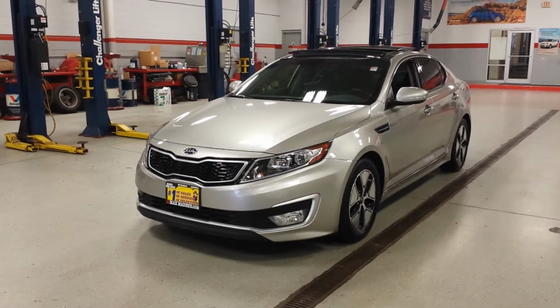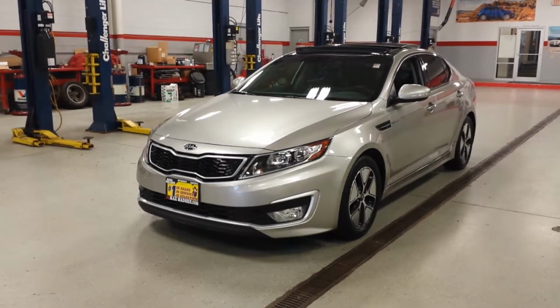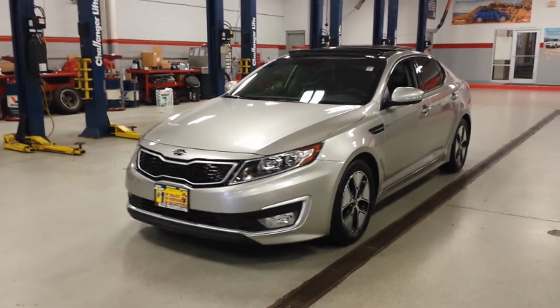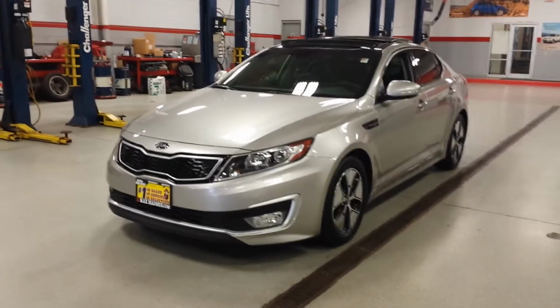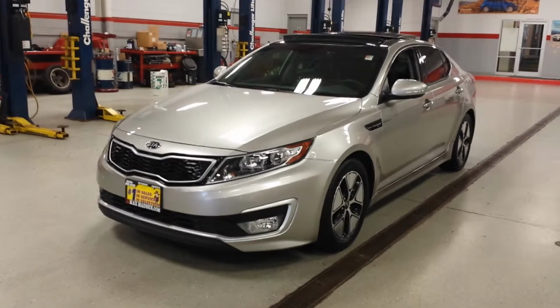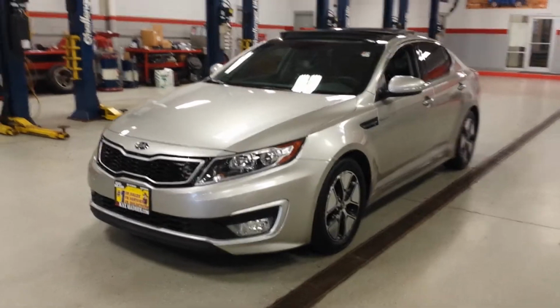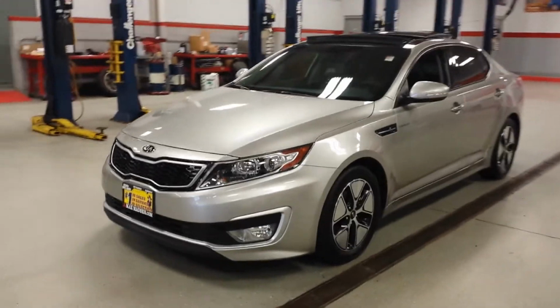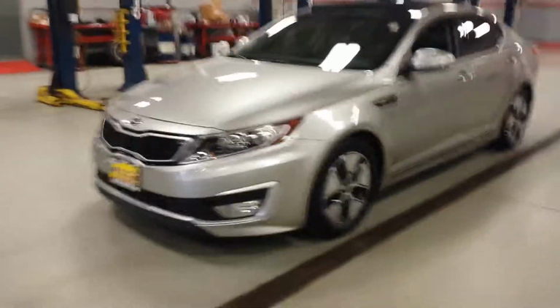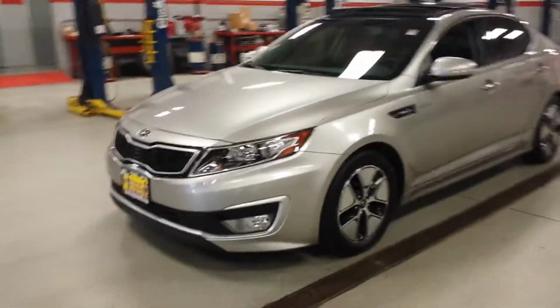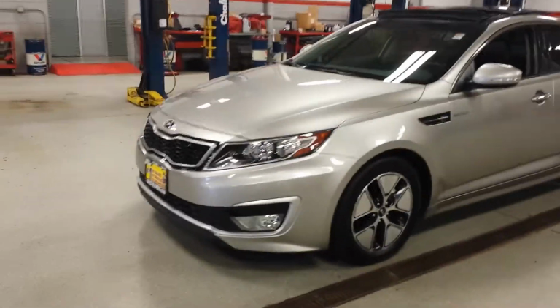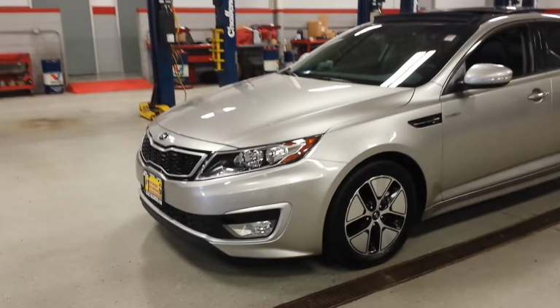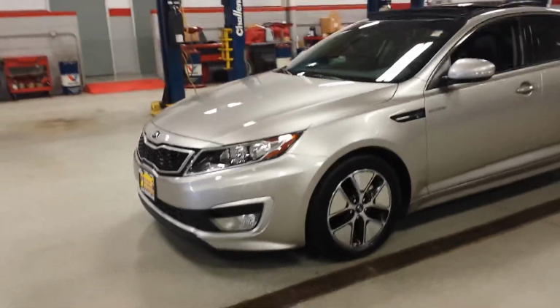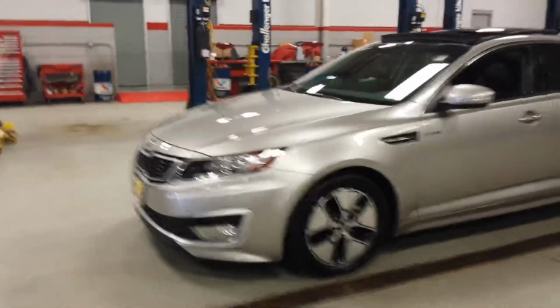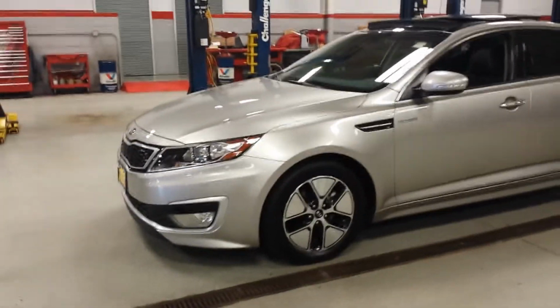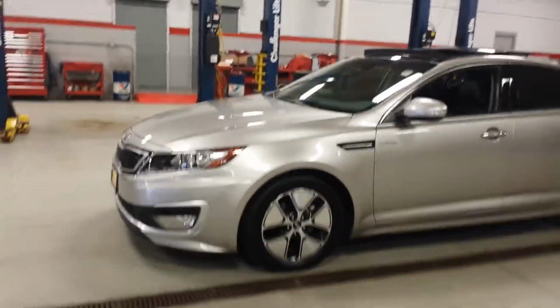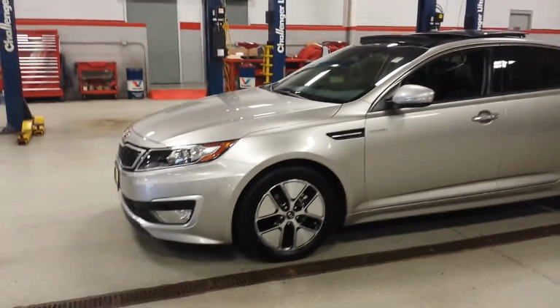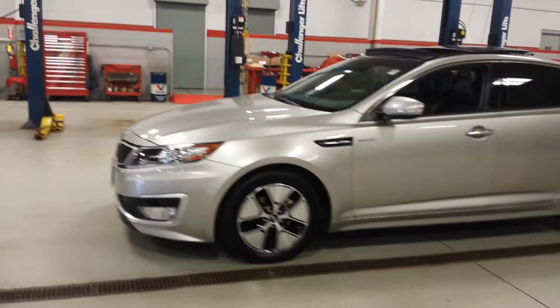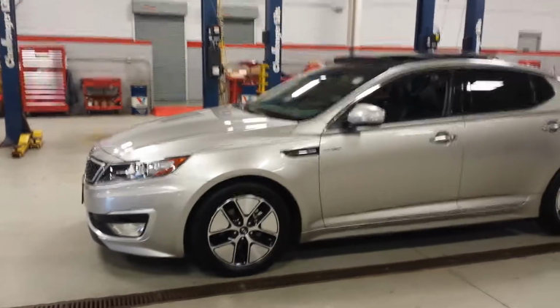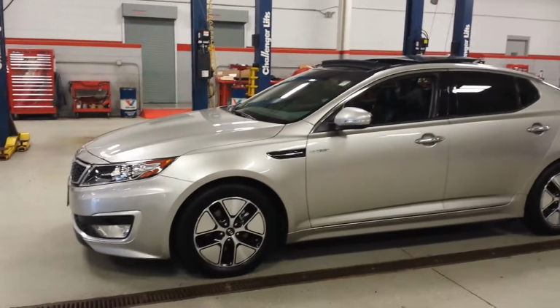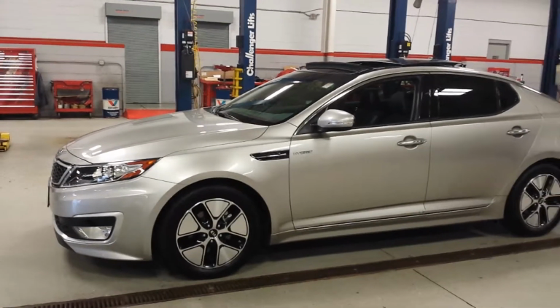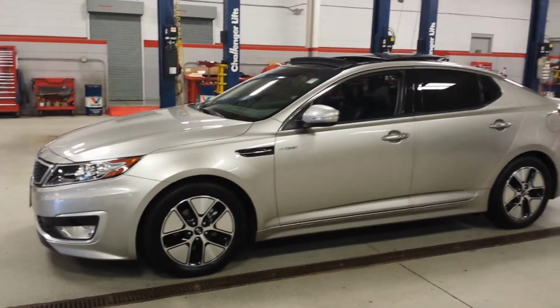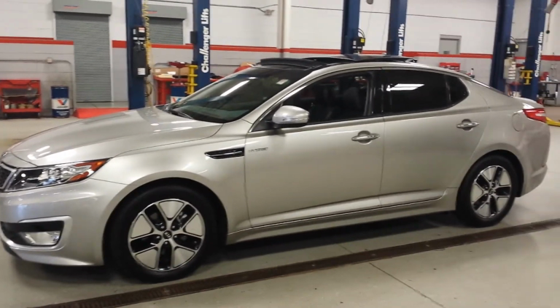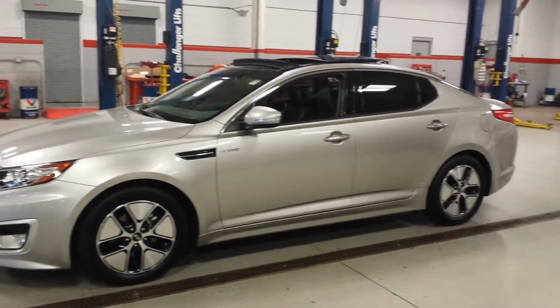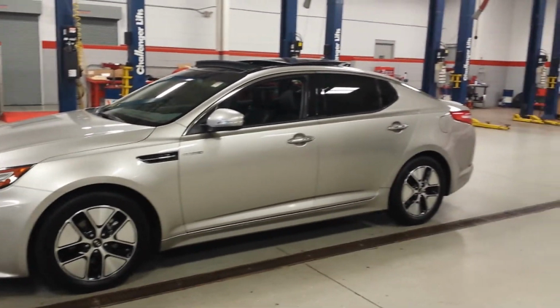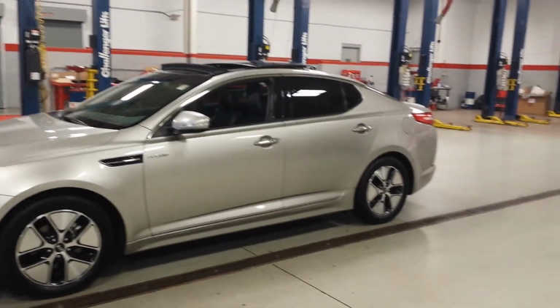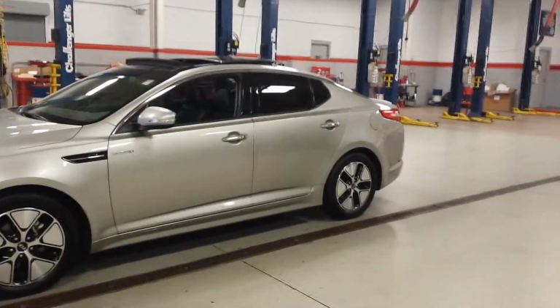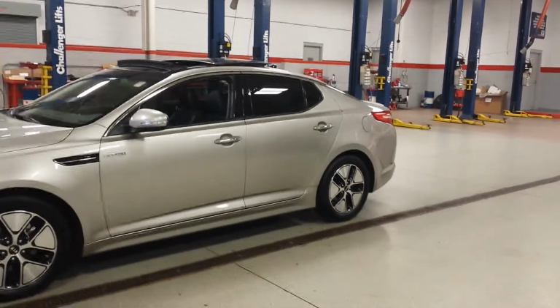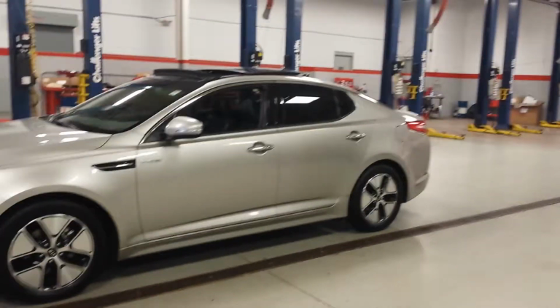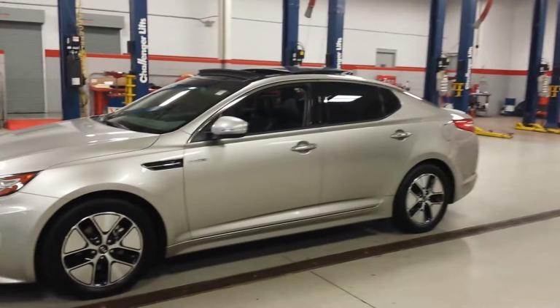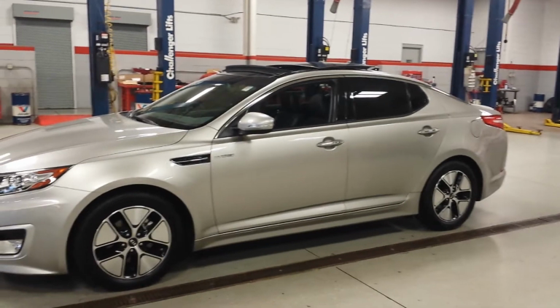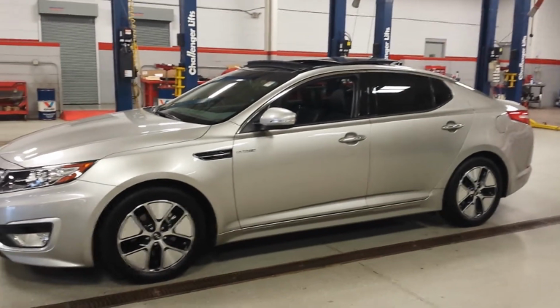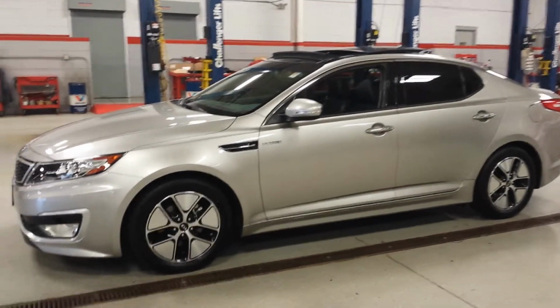Hello again, this is George here from Max Mattson Aurora Mitsubishi. Here it is — the 2013 Kia Optima Hybrid. Just wanted to give you a better idea of the car and also to let you know that it's still available. So here it is.